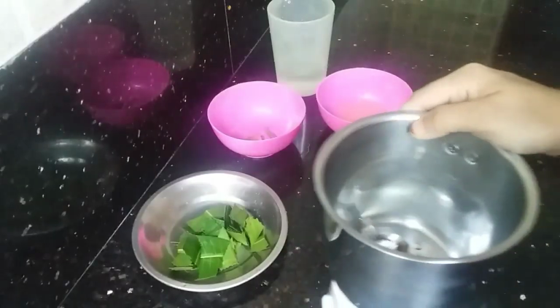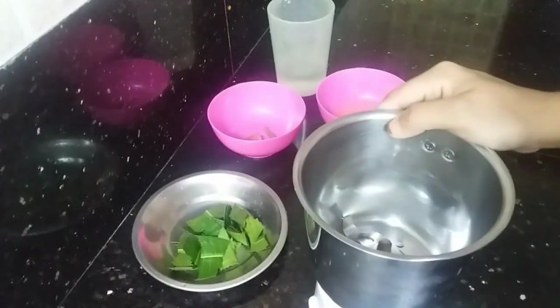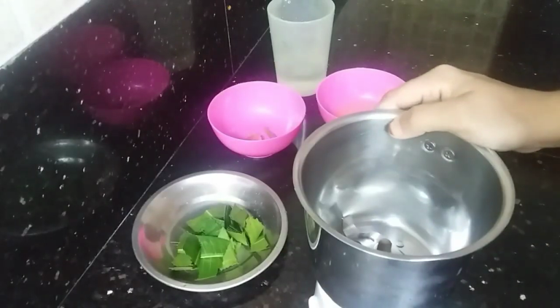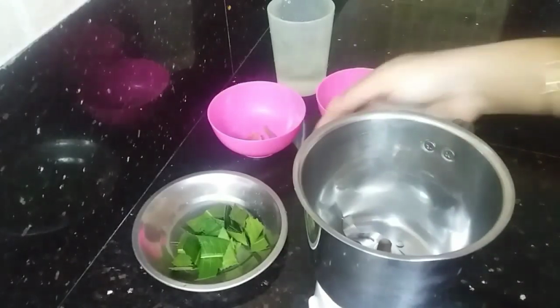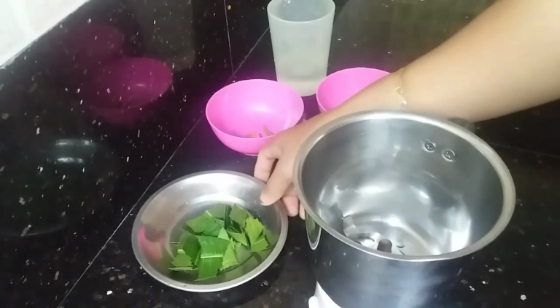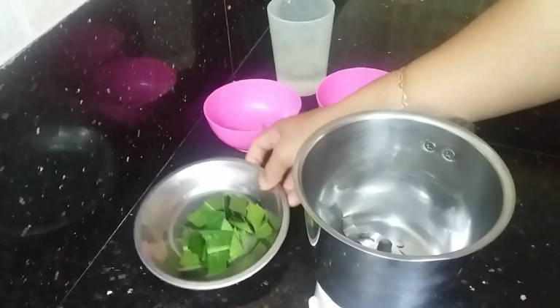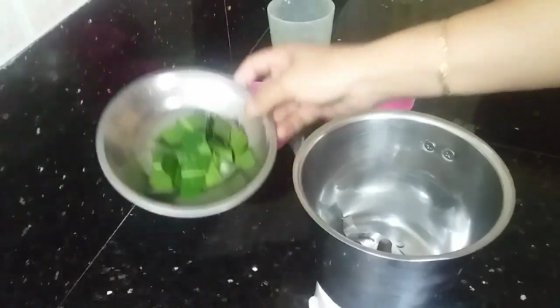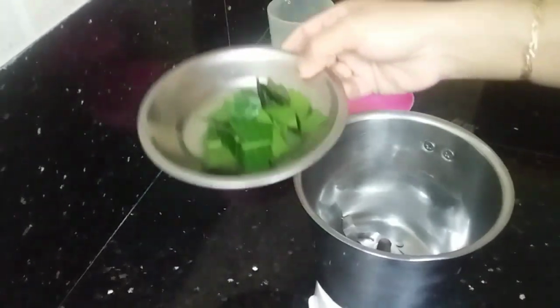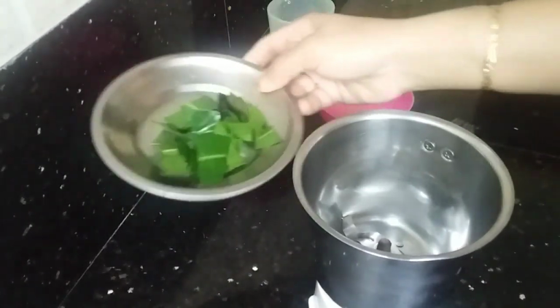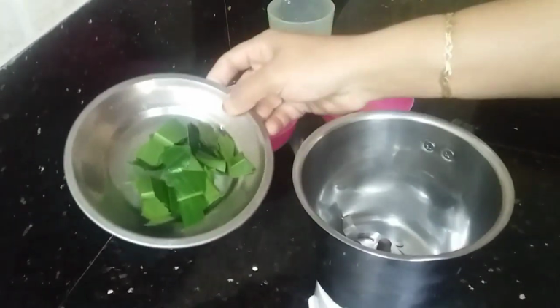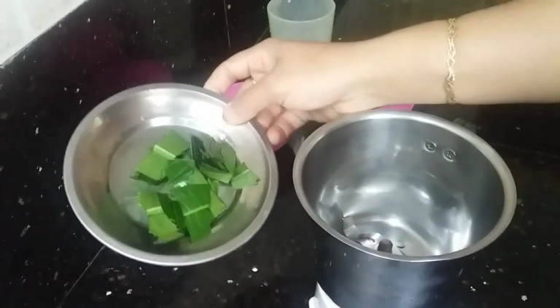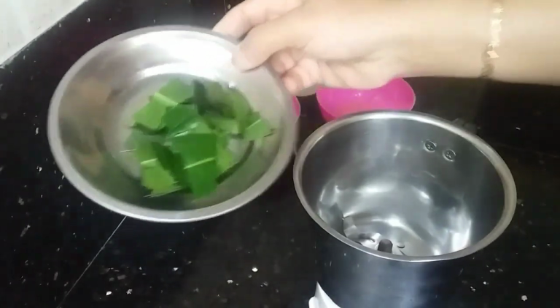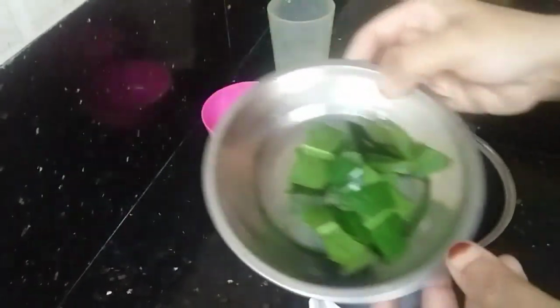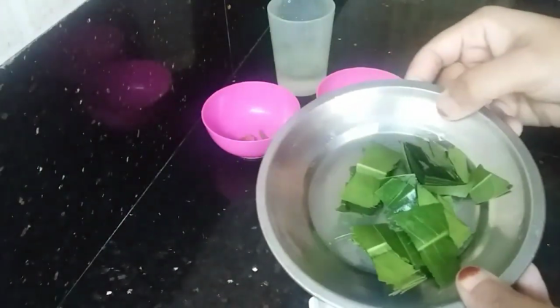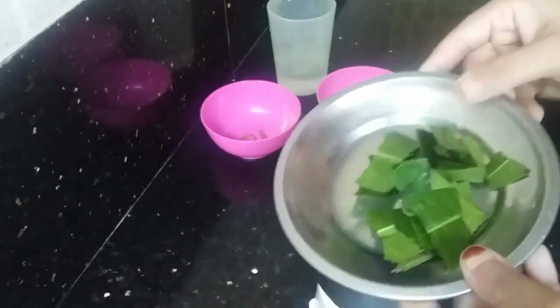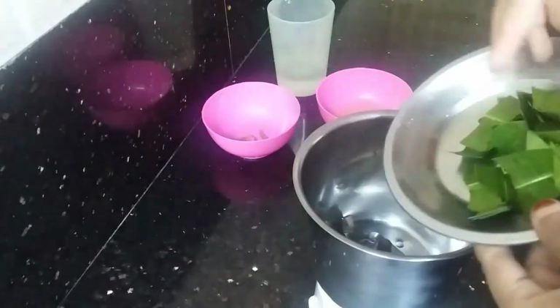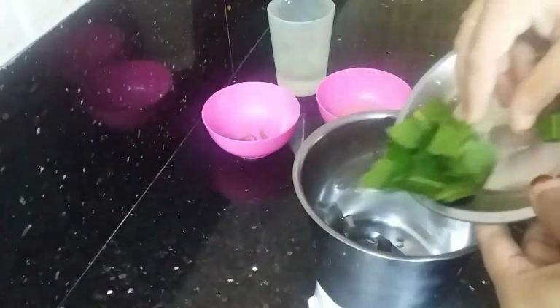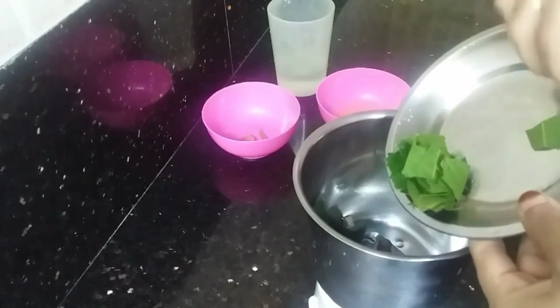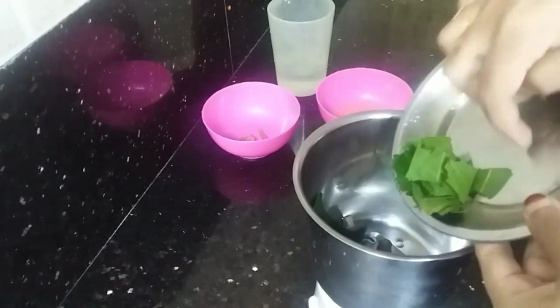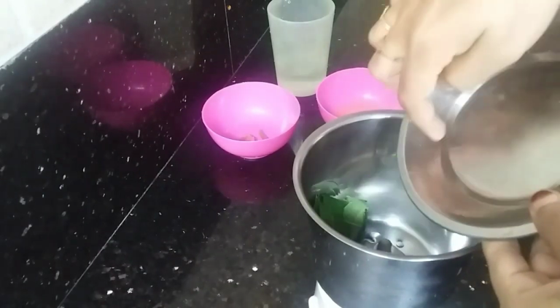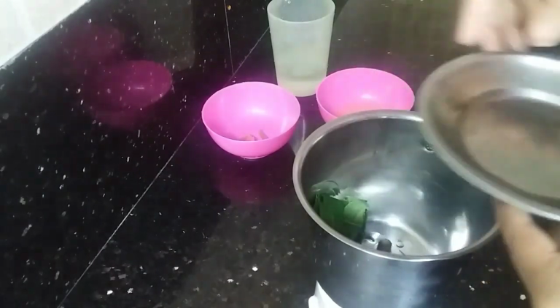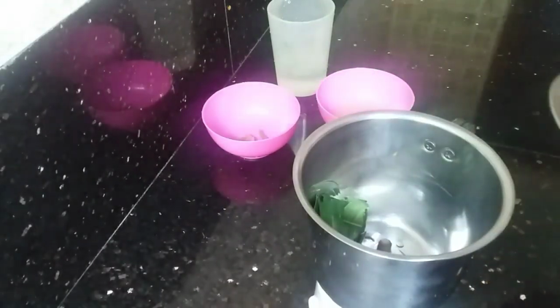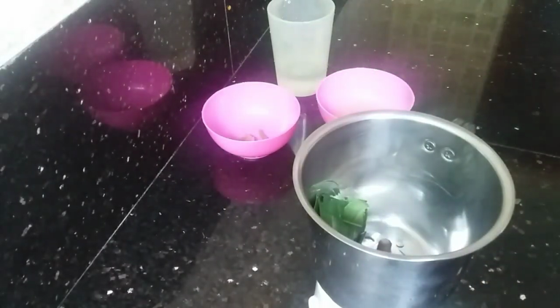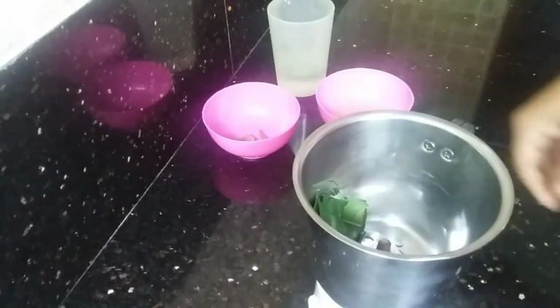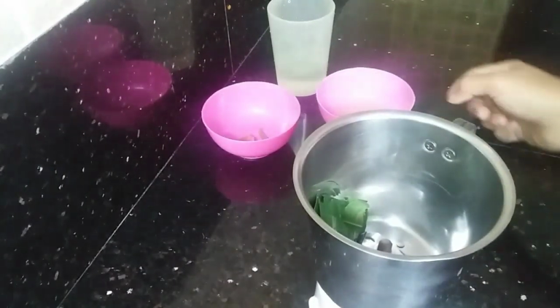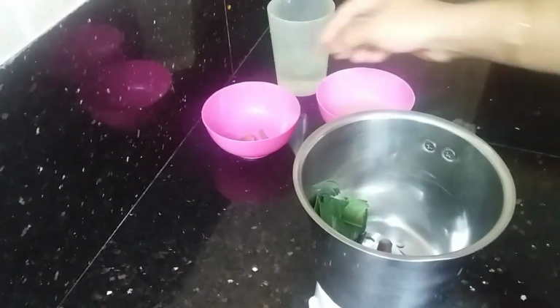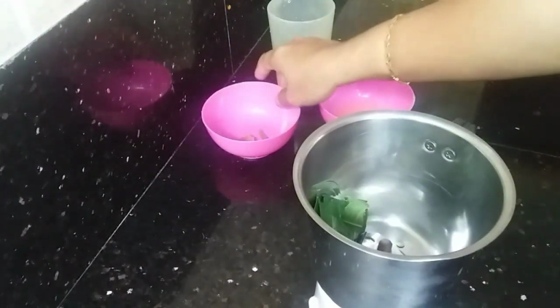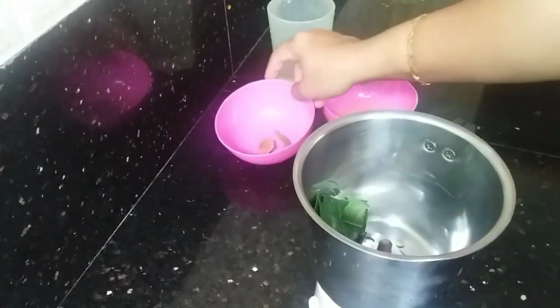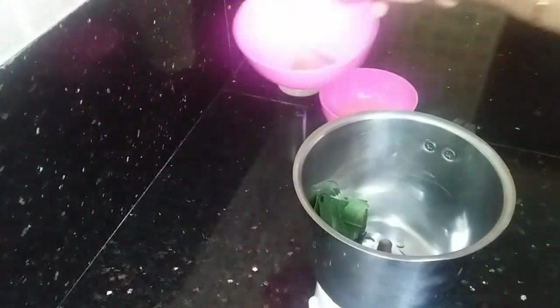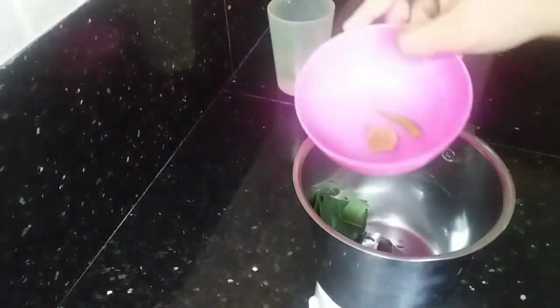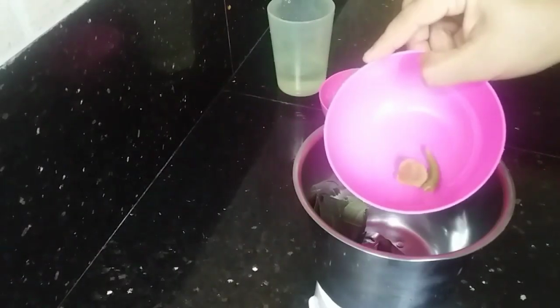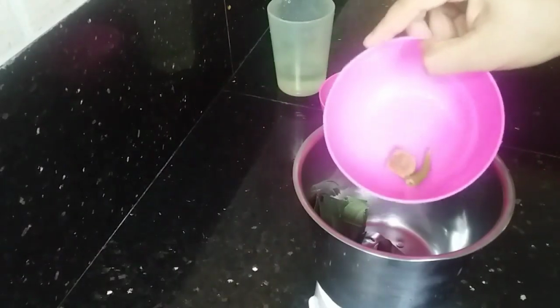I will put a mix seed jar in. Just put it in the jar and mix it.